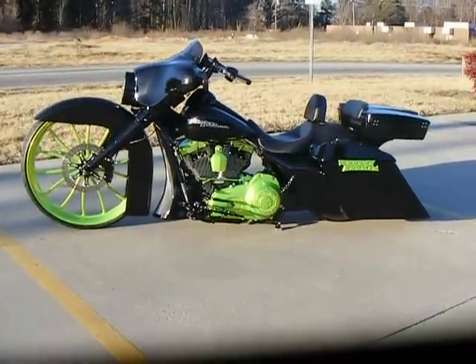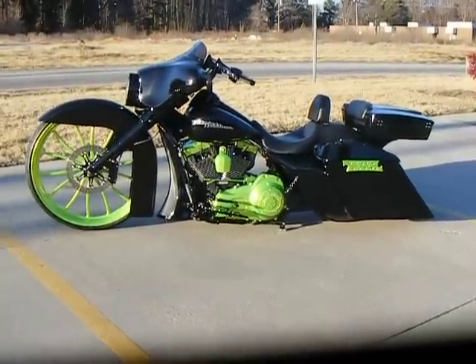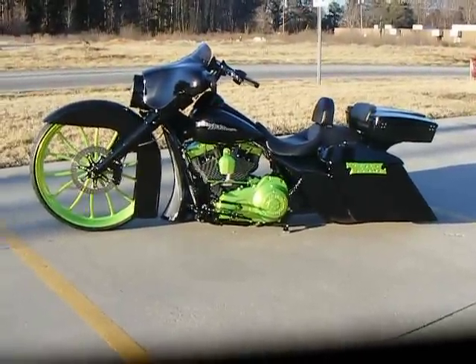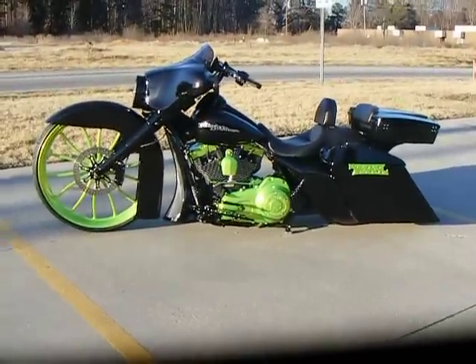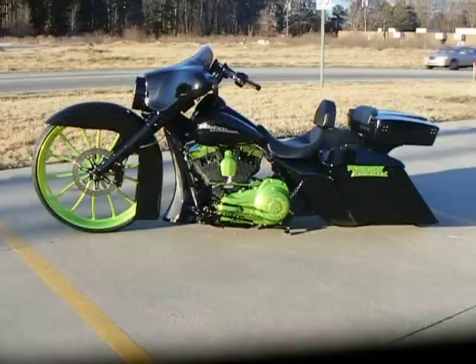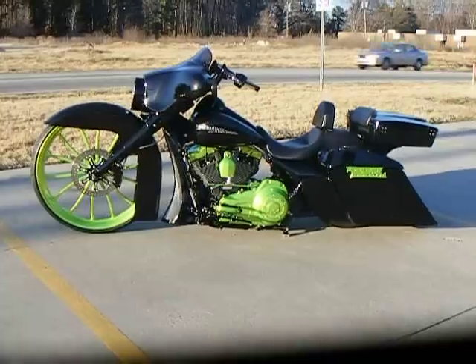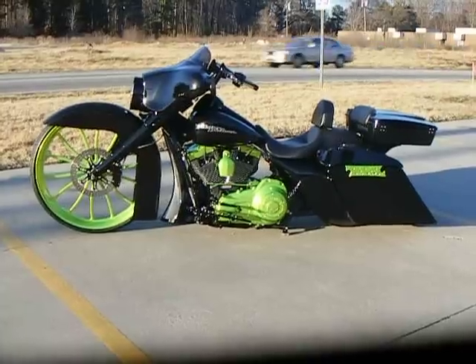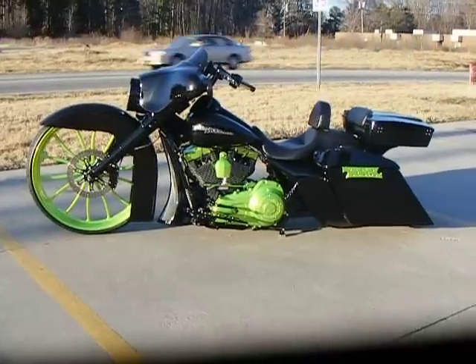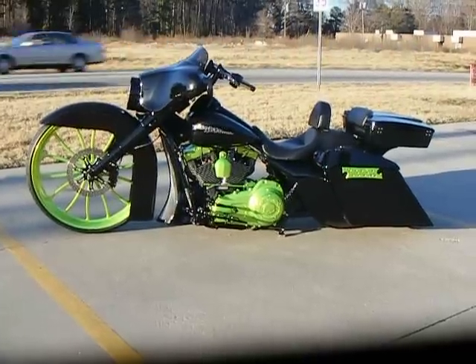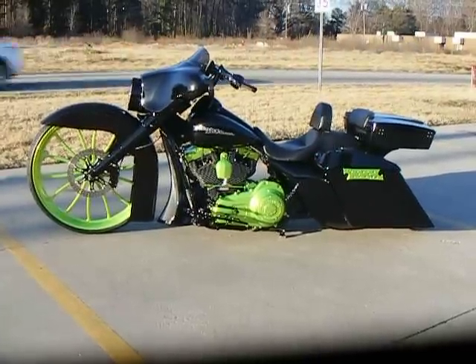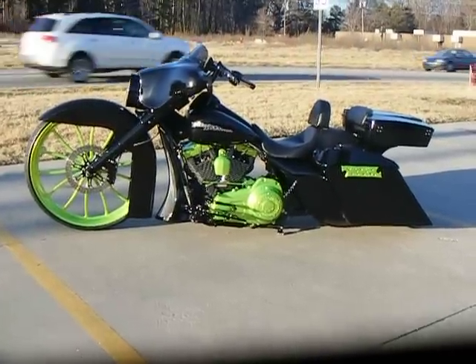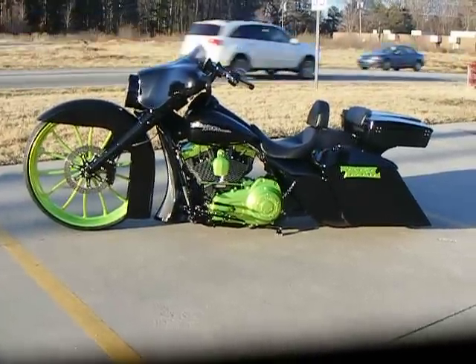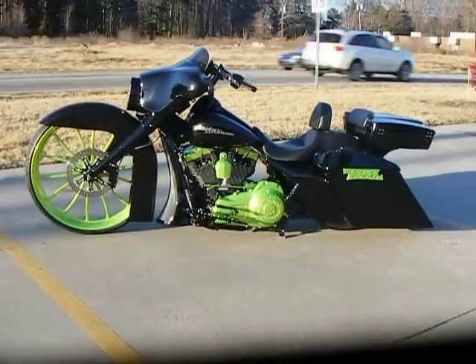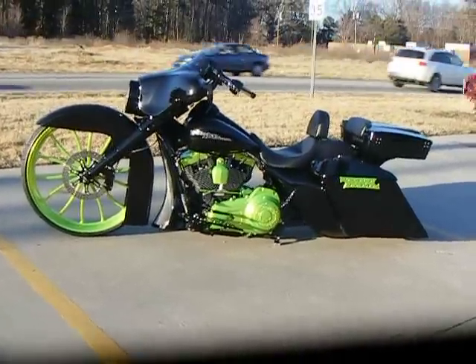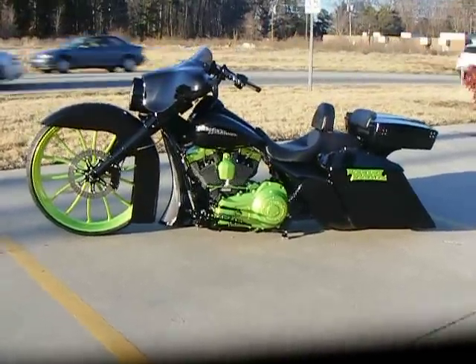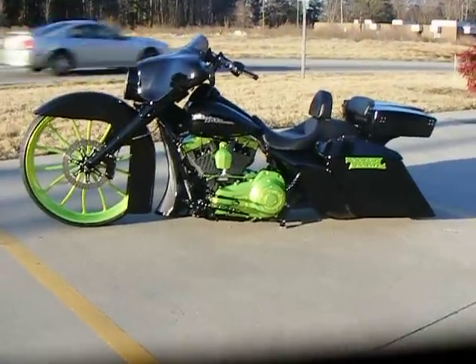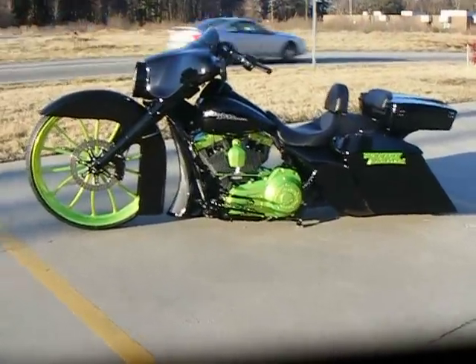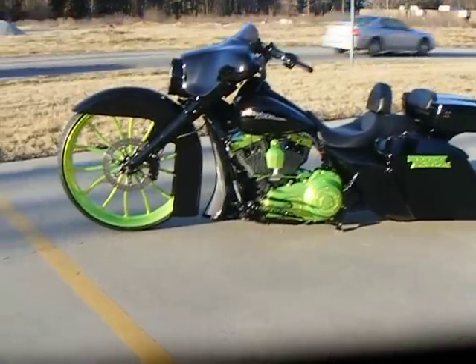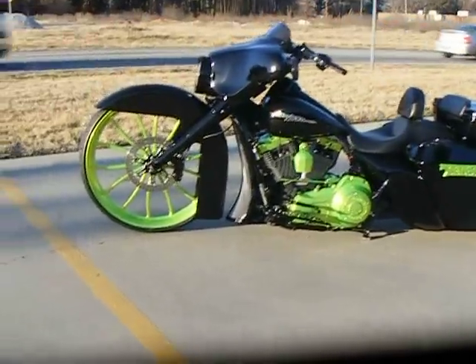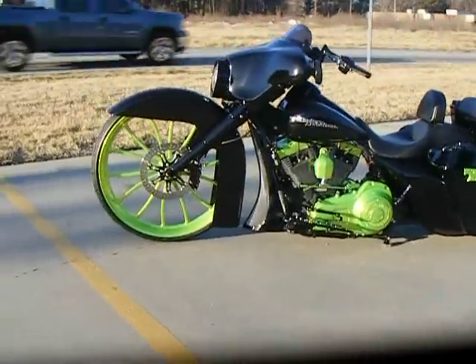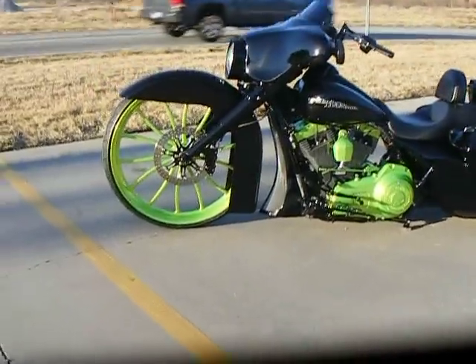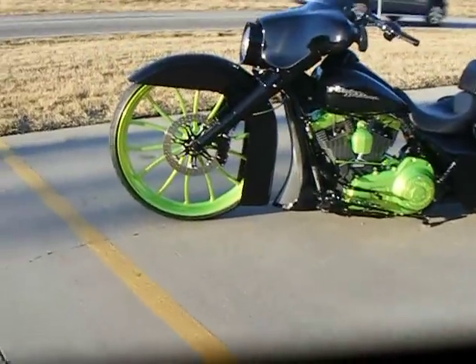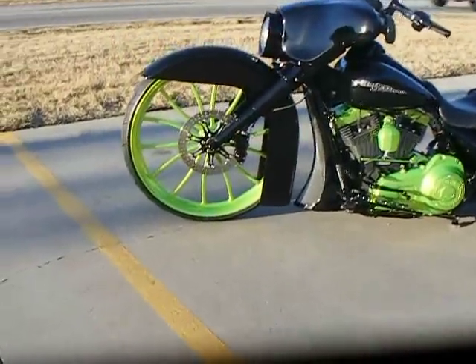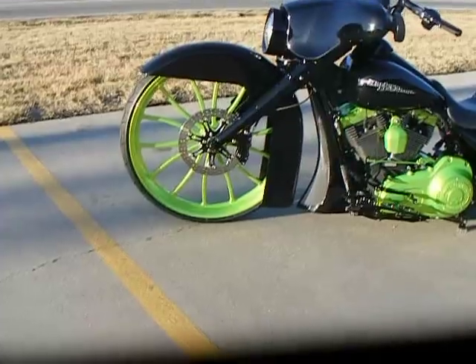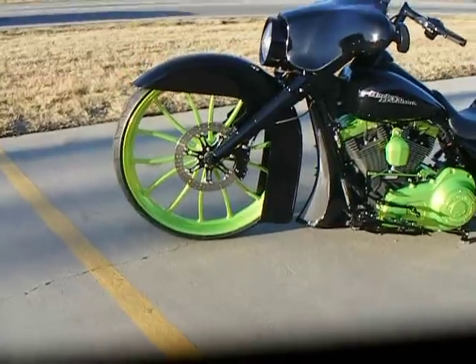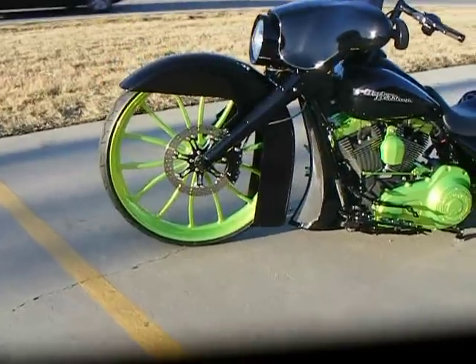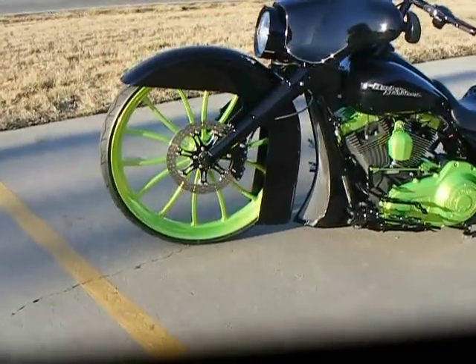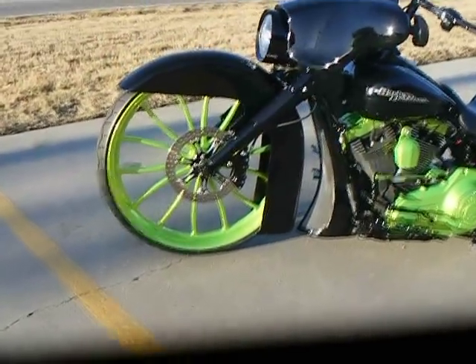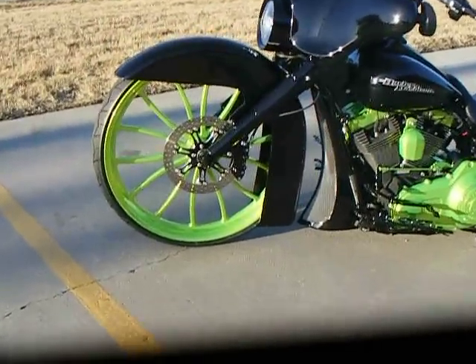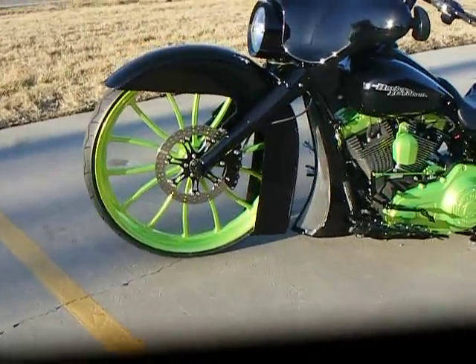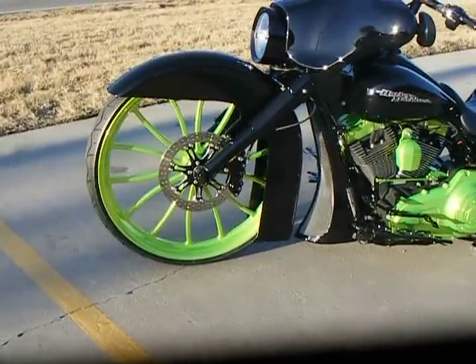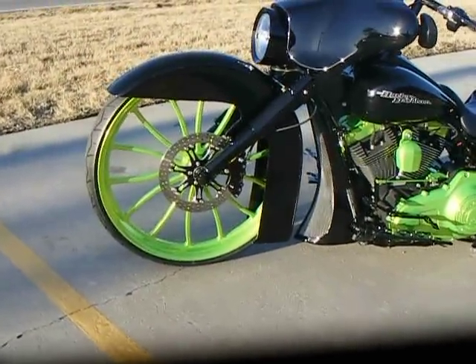We did it once before with a 26-inch wheel and it had some chrome. We recently just redid it. We added the 30-inch front wheel, which is a wheel that we cut in-house — it's our own design.